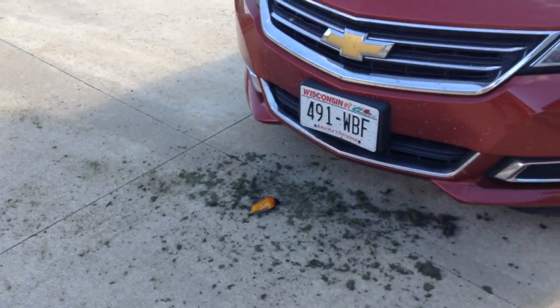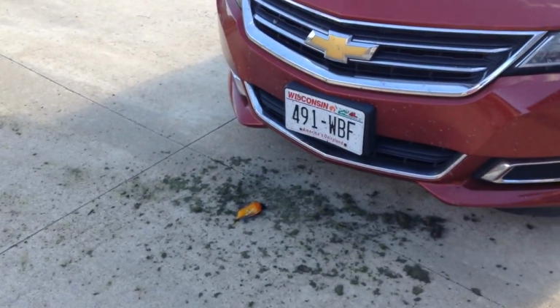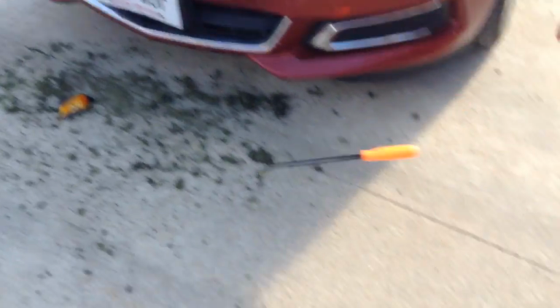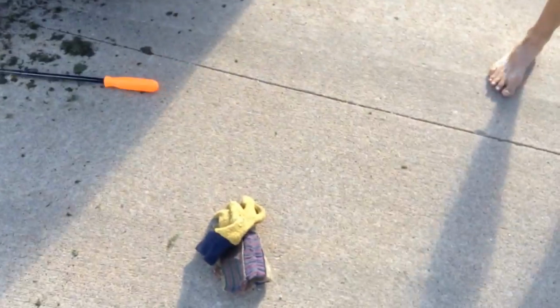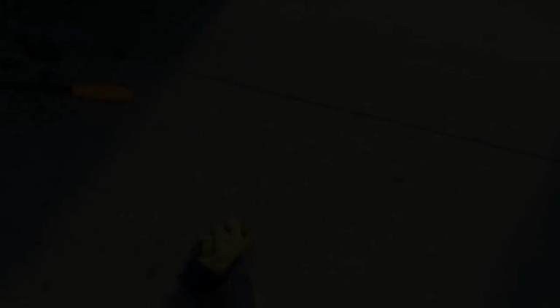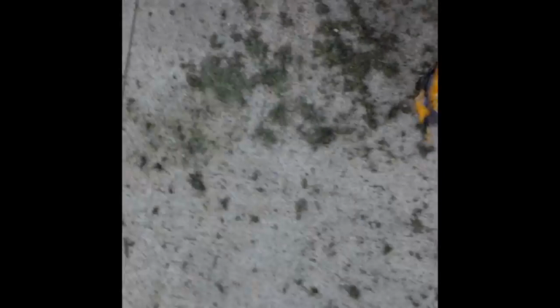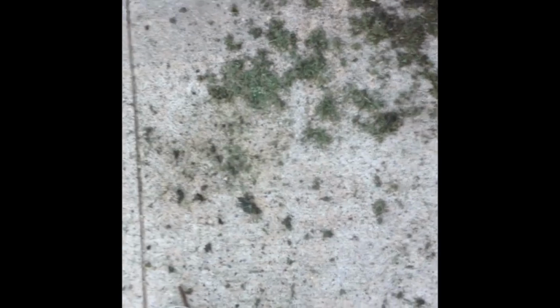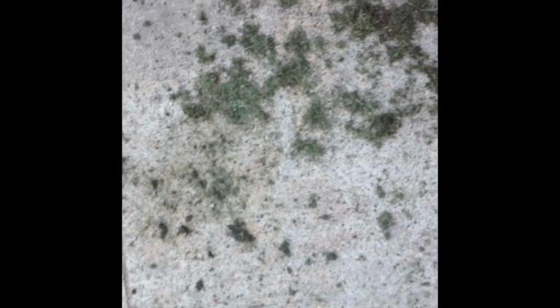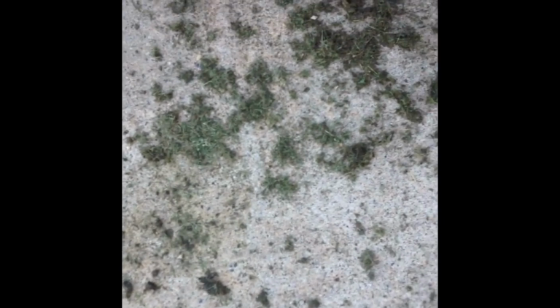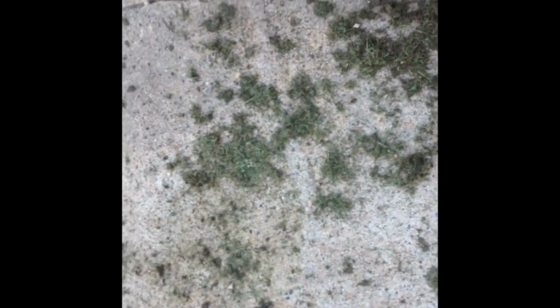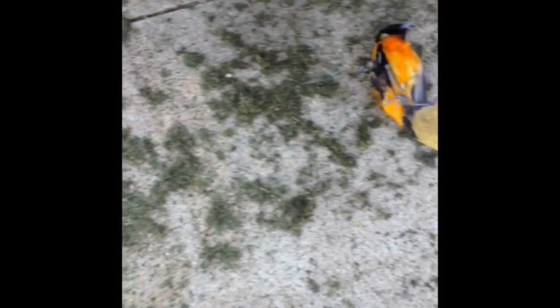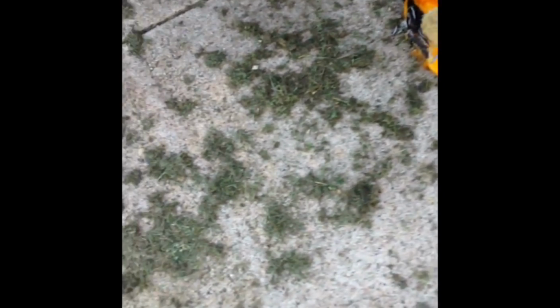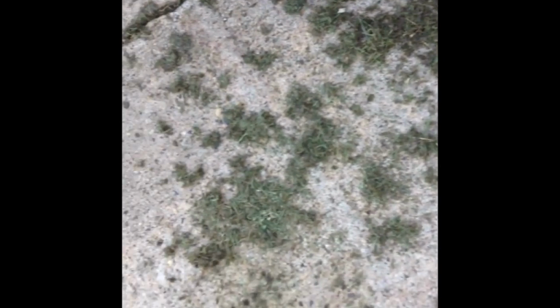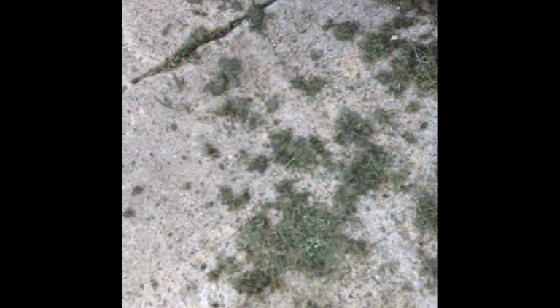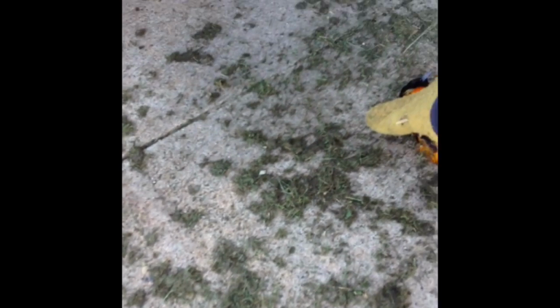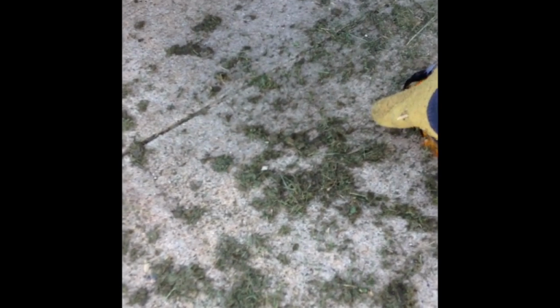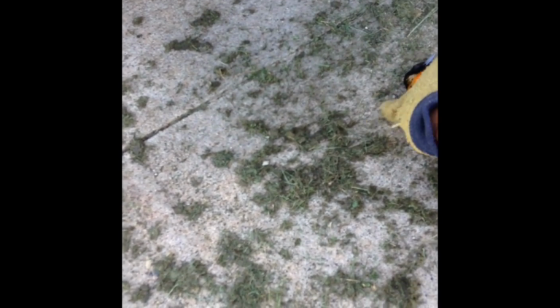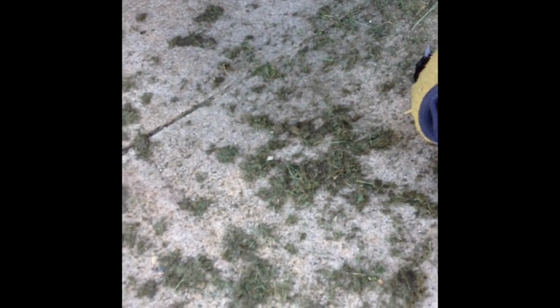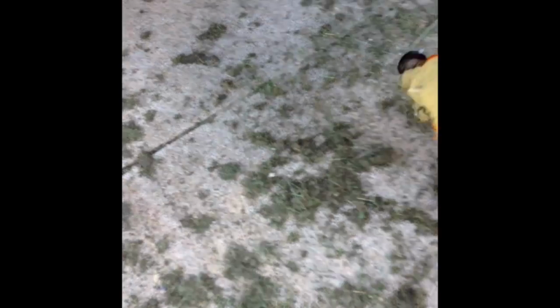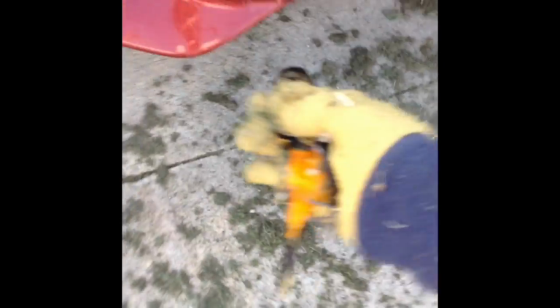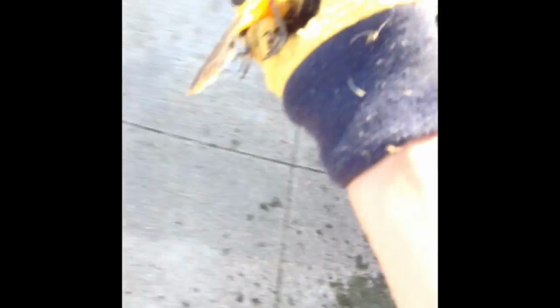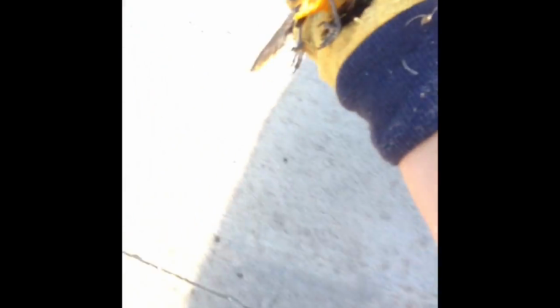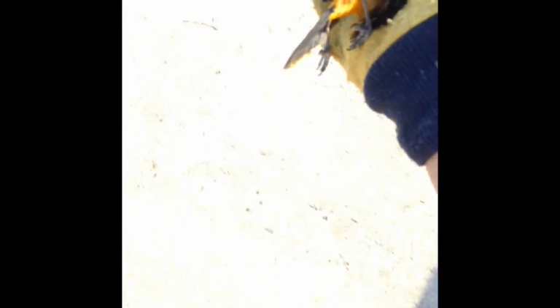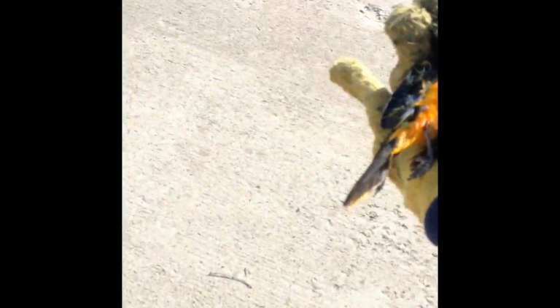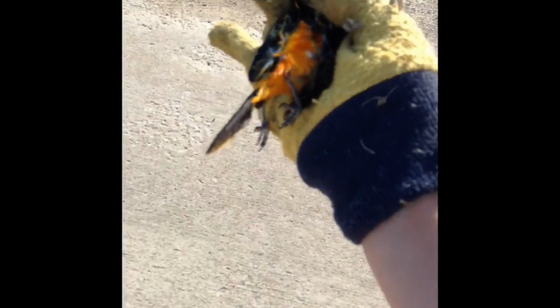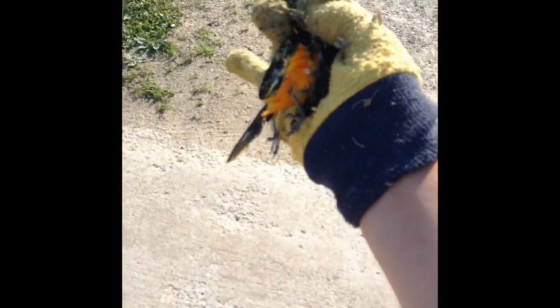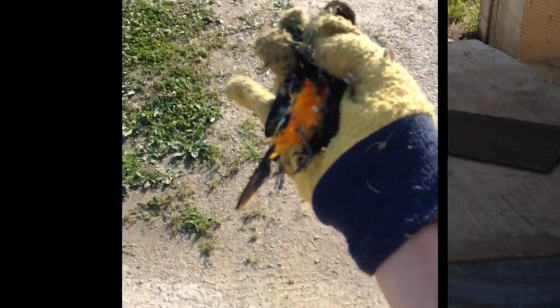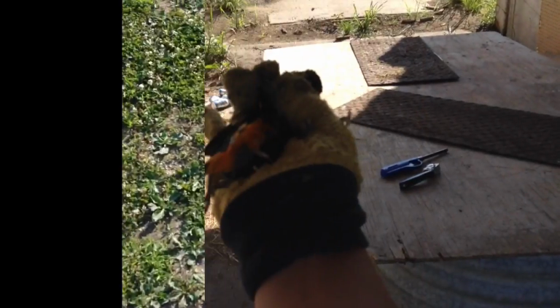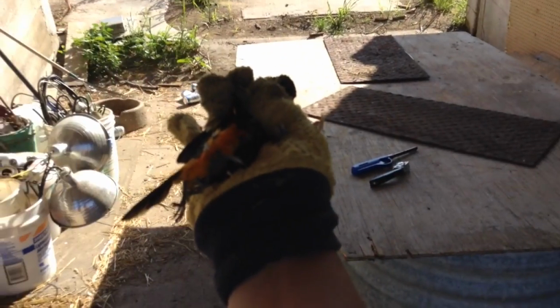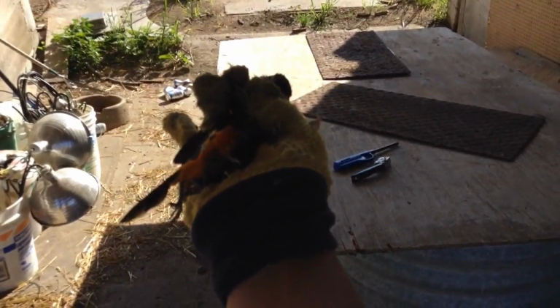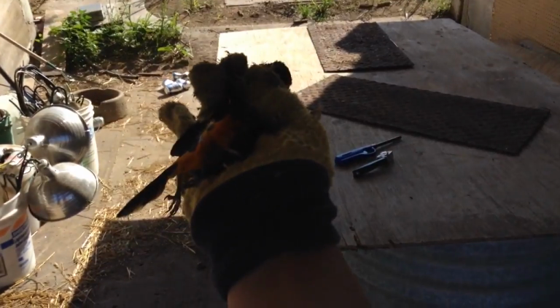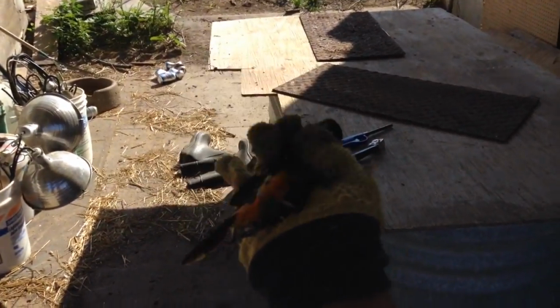Alright, now get your gloves. Grab the bird. This is going to be really weird — hopefully it doesn't bite me. And dispose the bird. I'm giving it to the cats. Have fun.